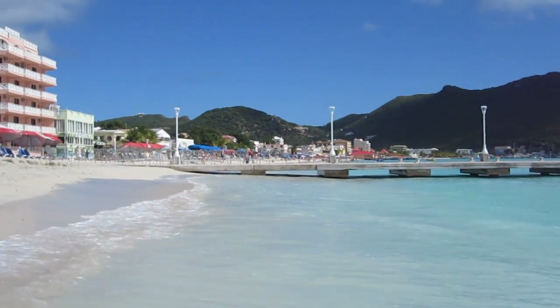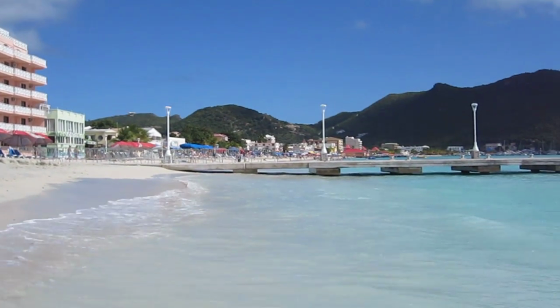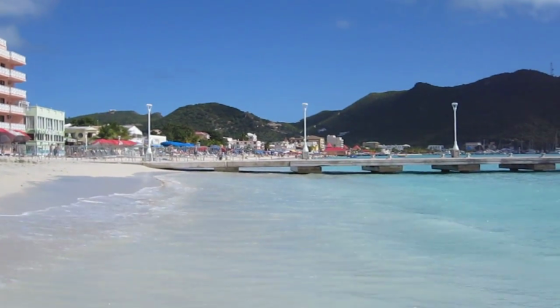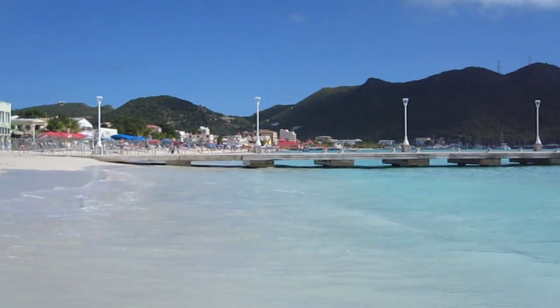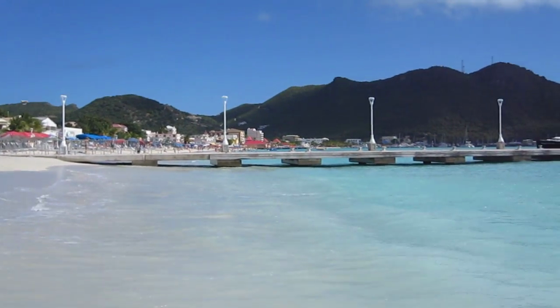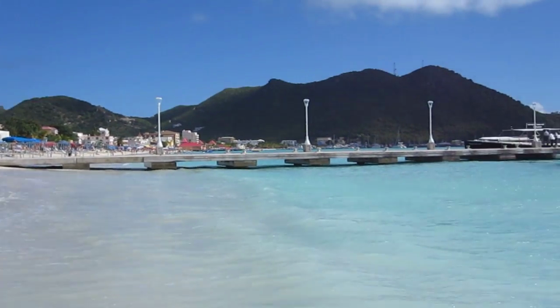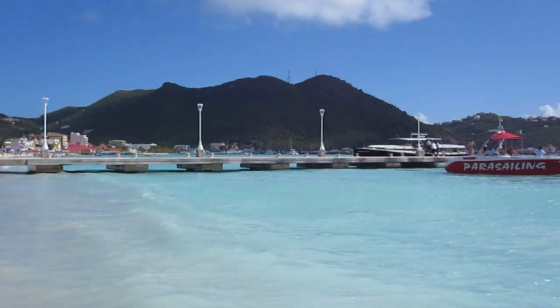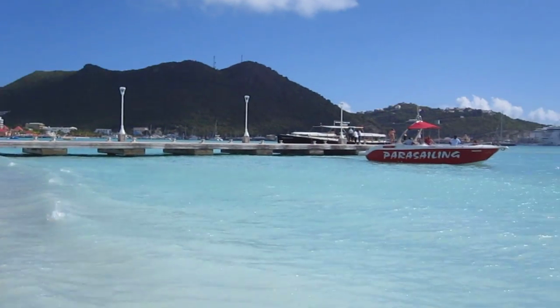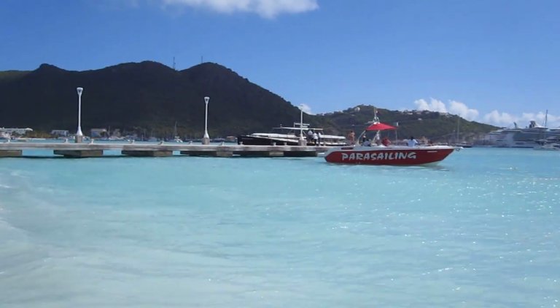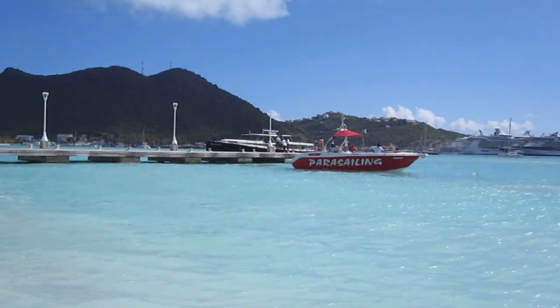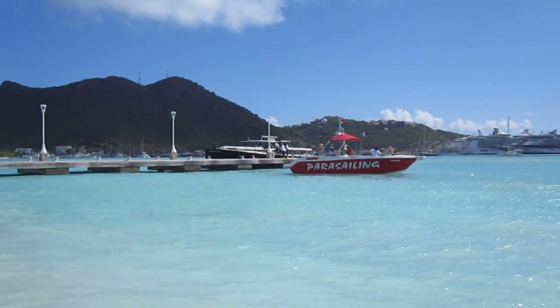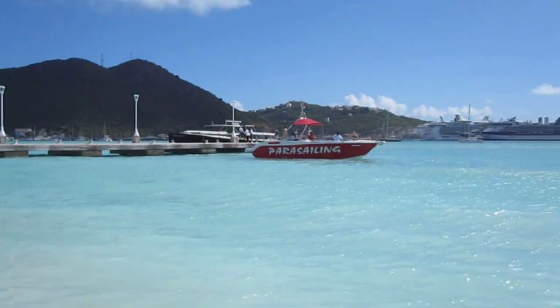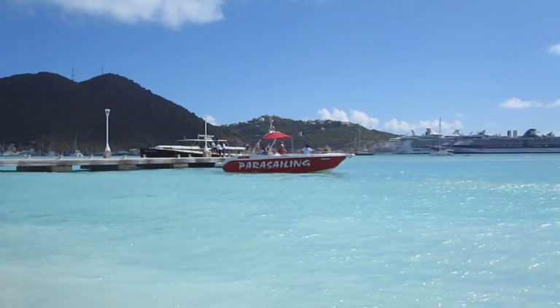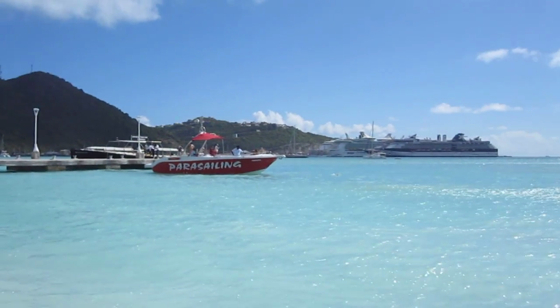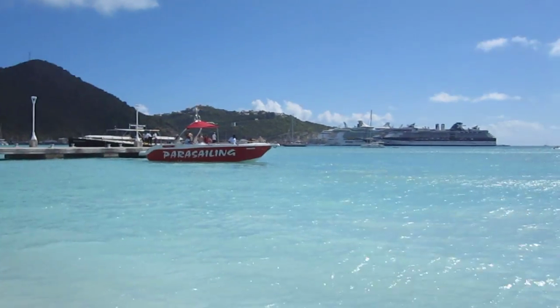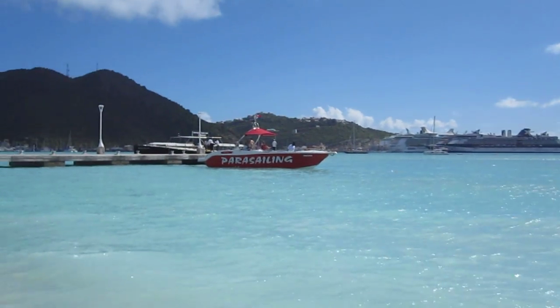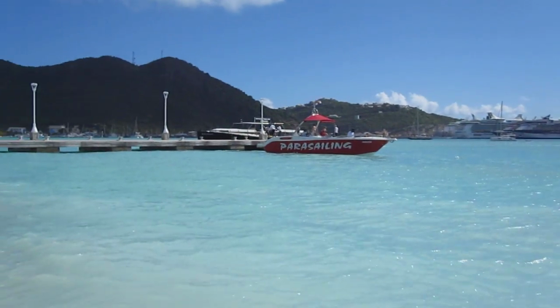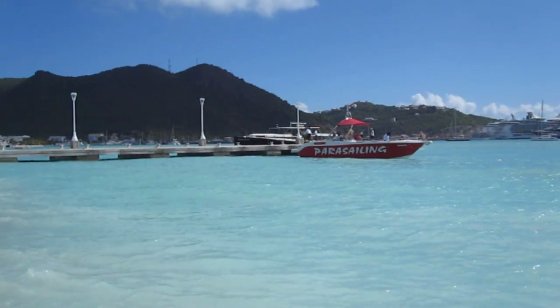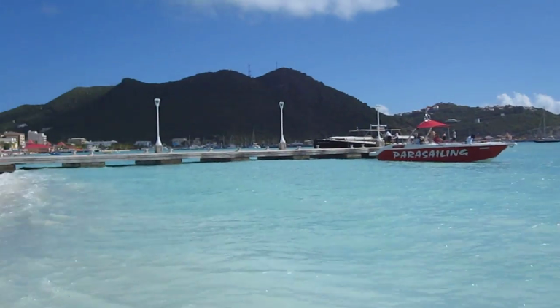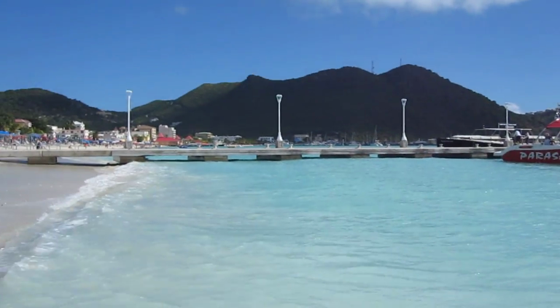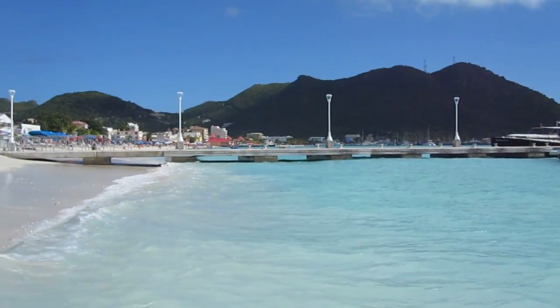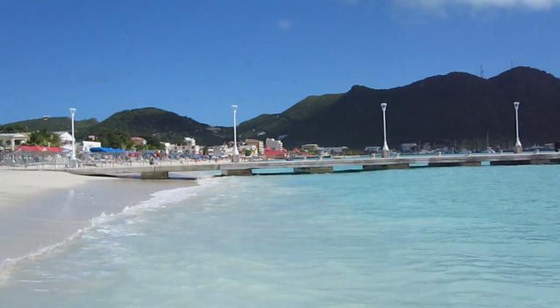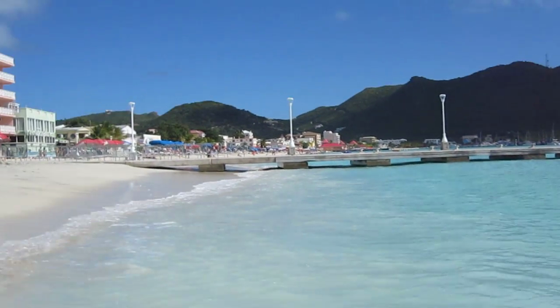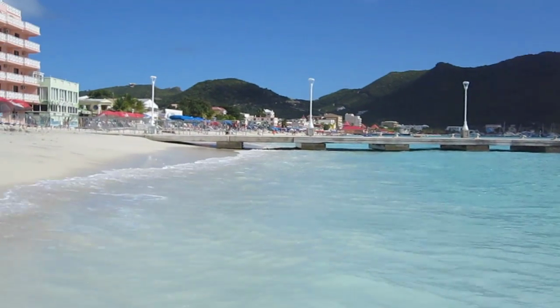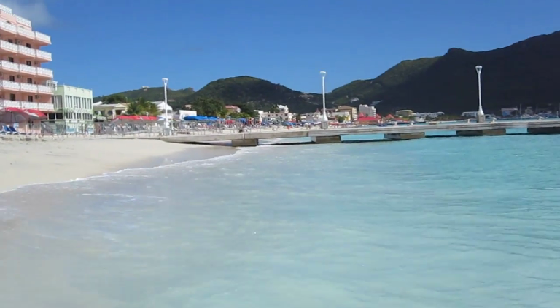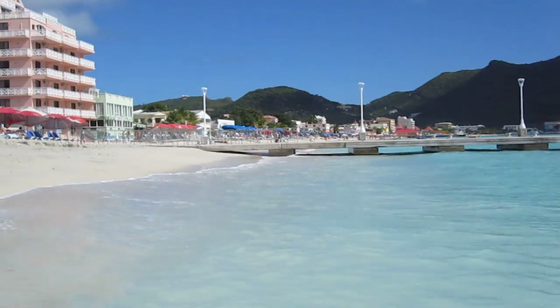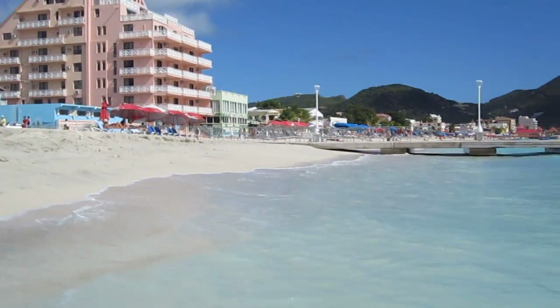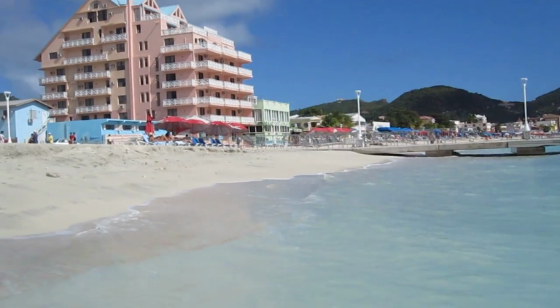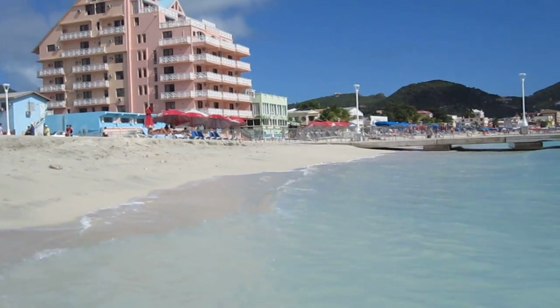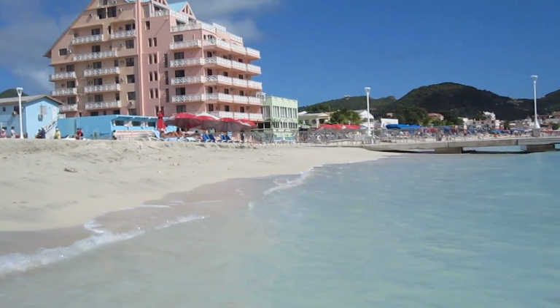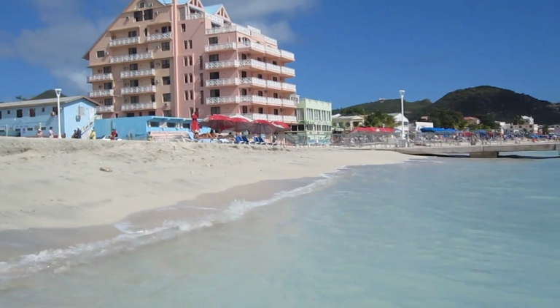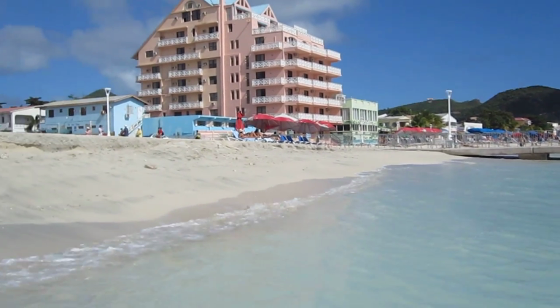We are on the beautiful island of St. Martin in the Caribbean. This is the Caribbean Sea, and I wanted to show you how limestone and other kinds of sedimentary rocks are formed.